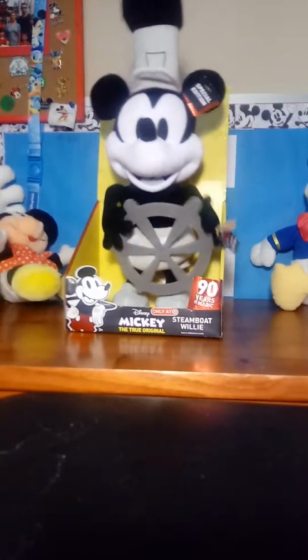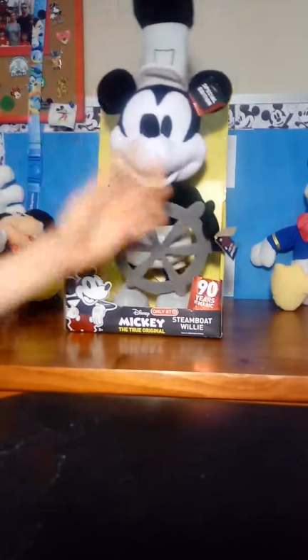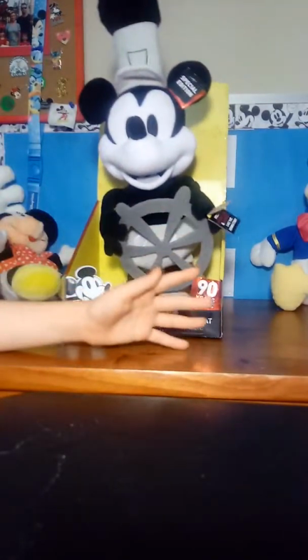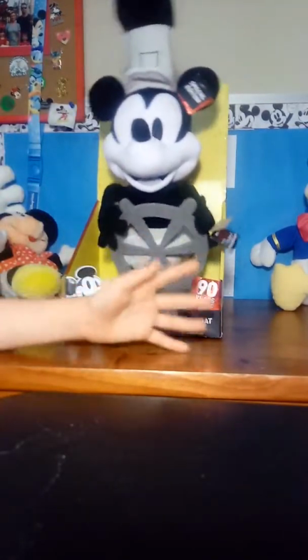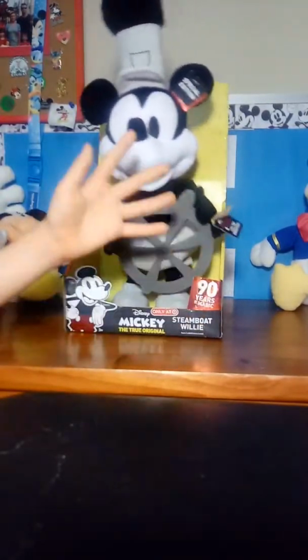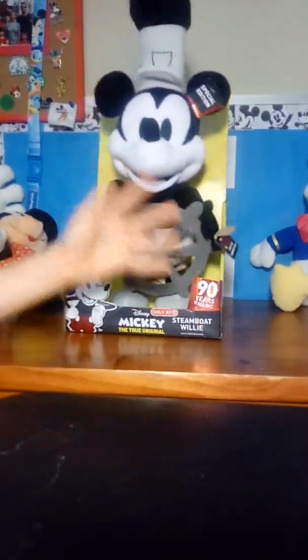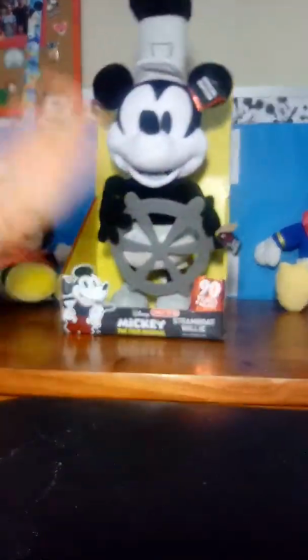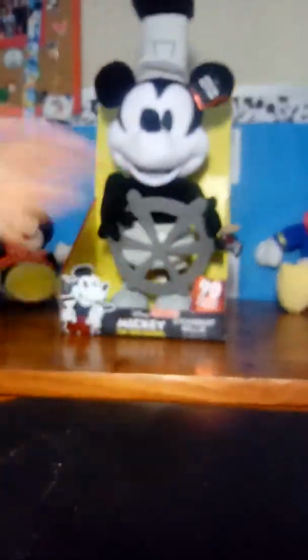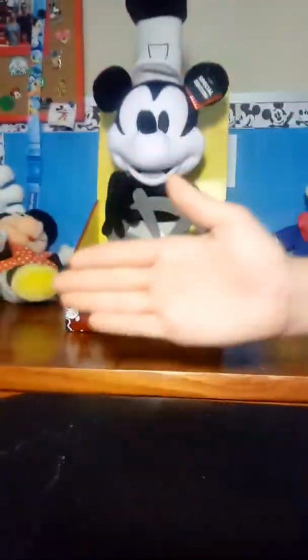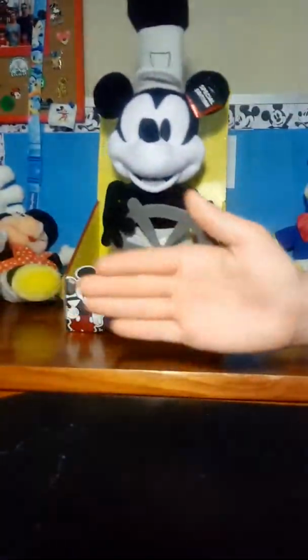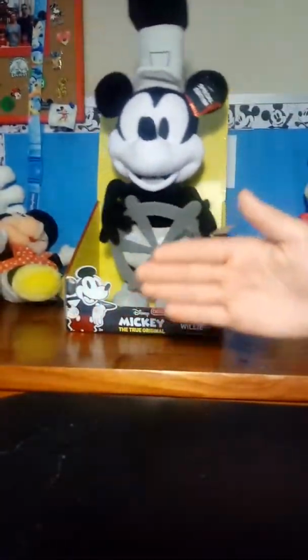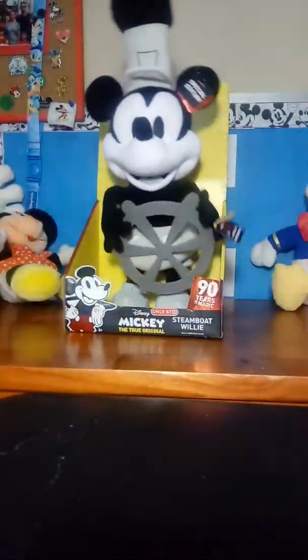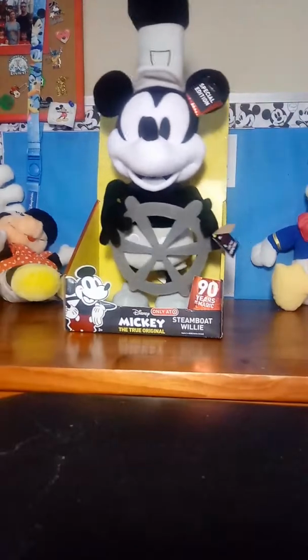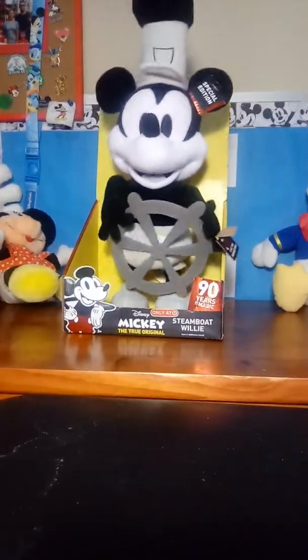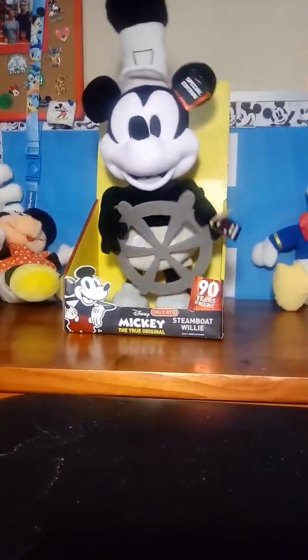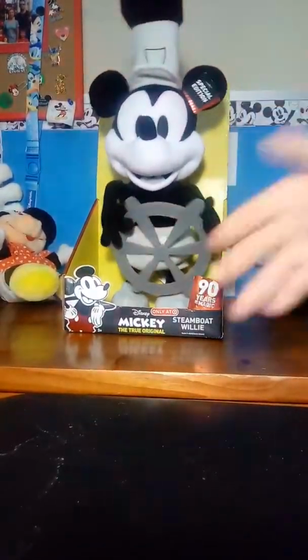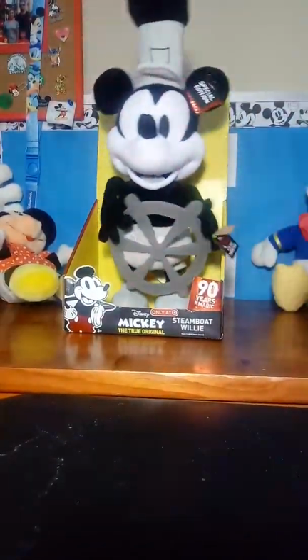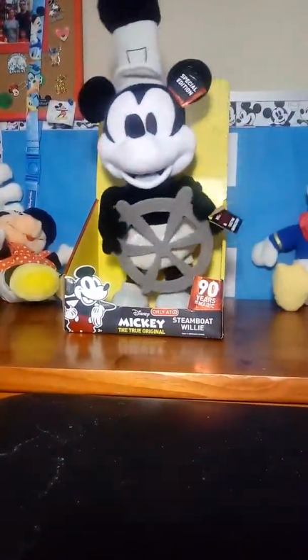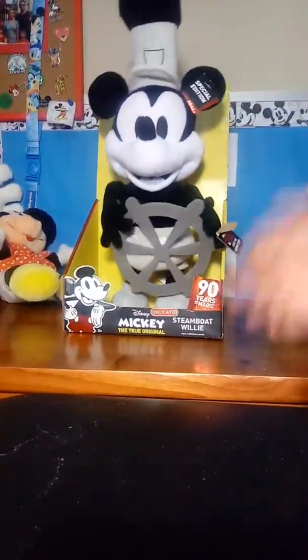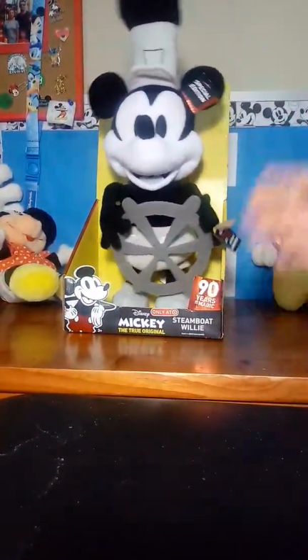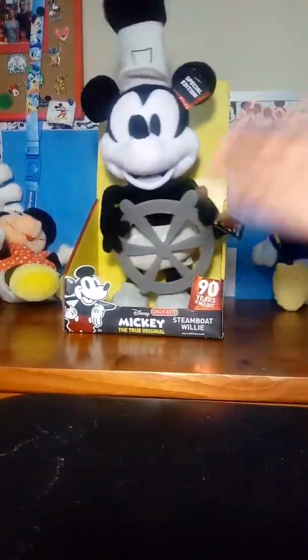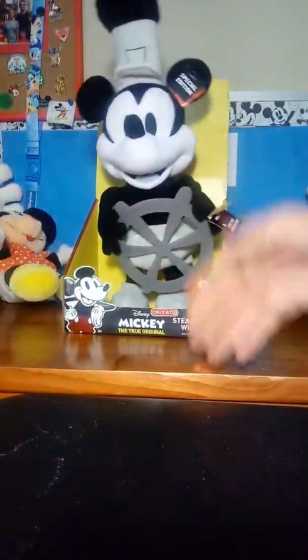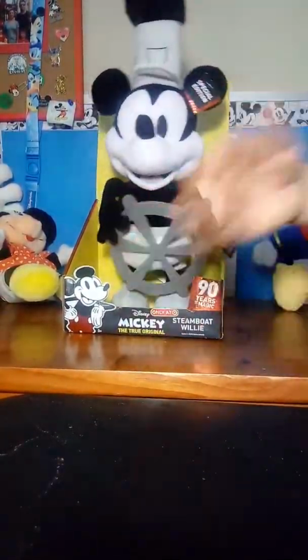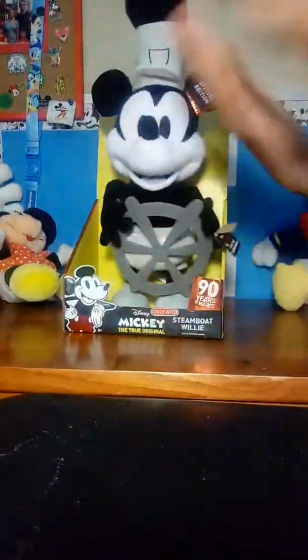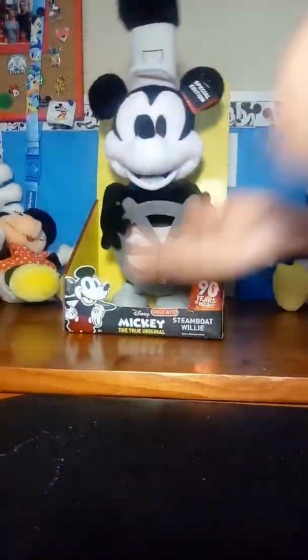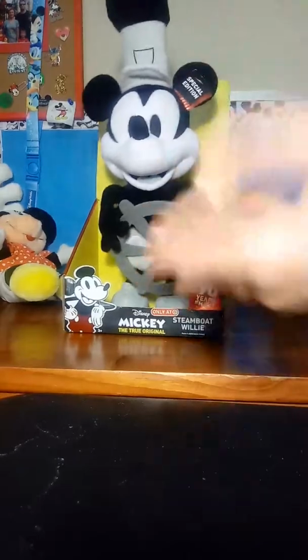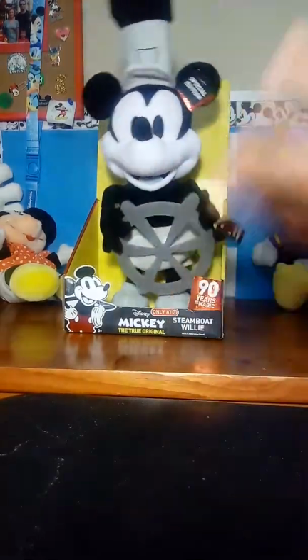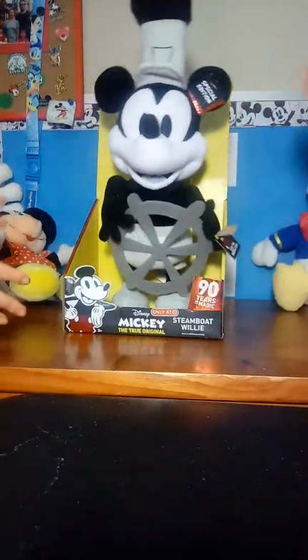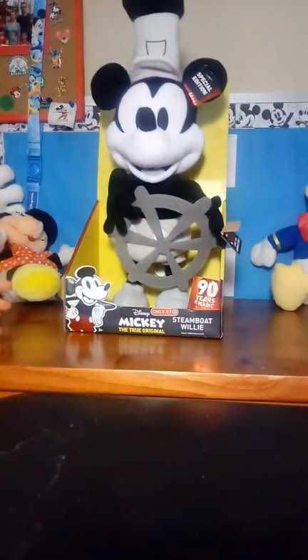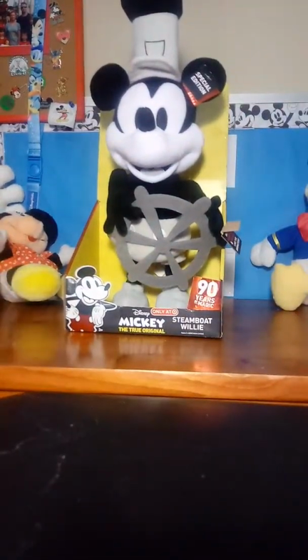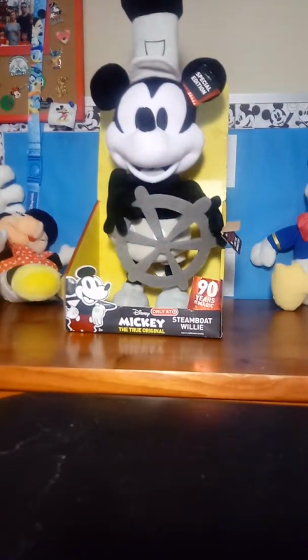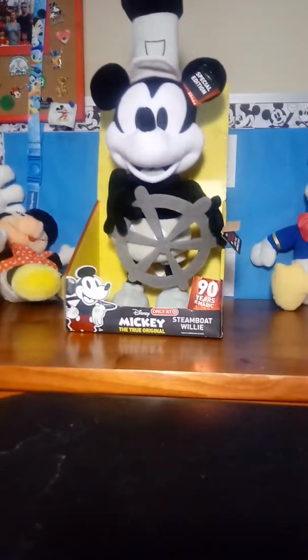Hi, my name is Layla, and I'll be on the right. Hi, my name is Kate, and I'll be on the right. Welcome to the Dizzy Kids channel.